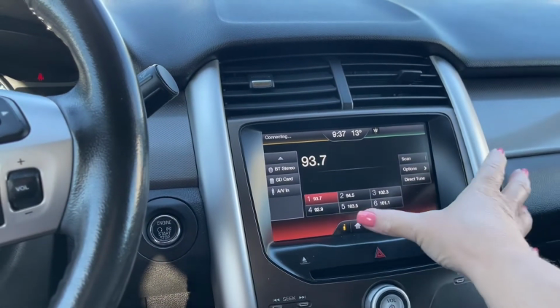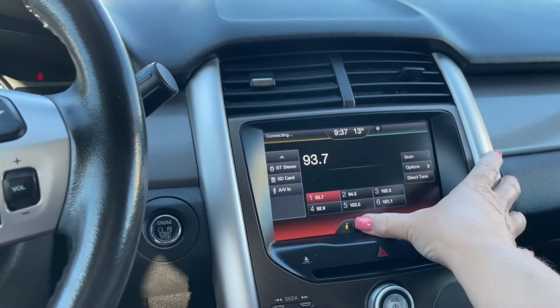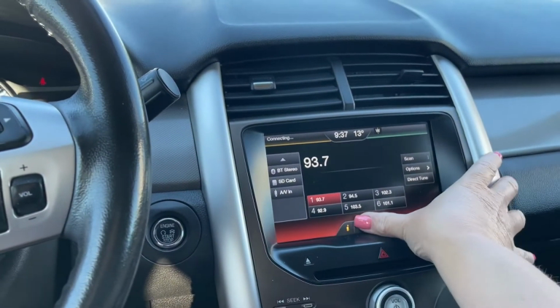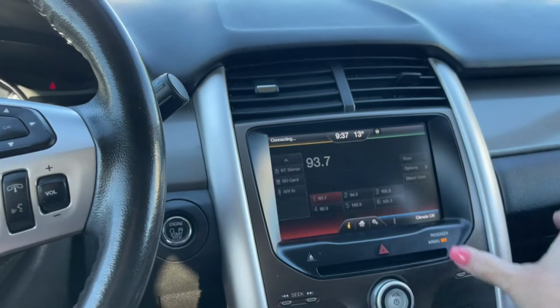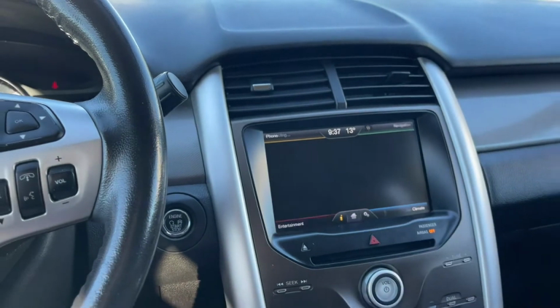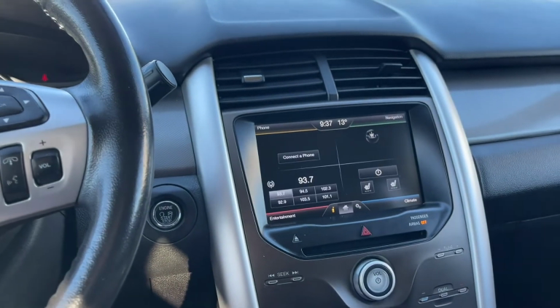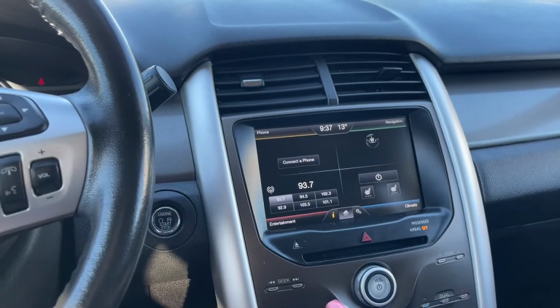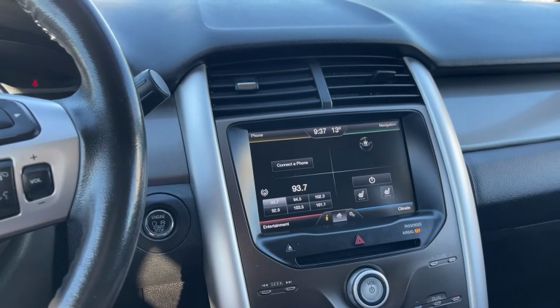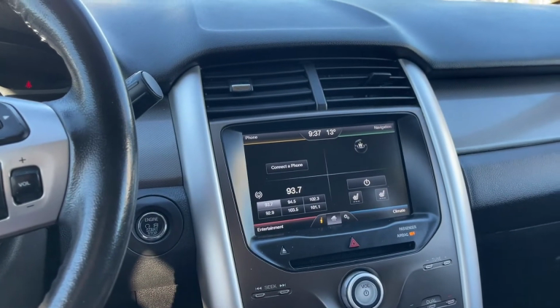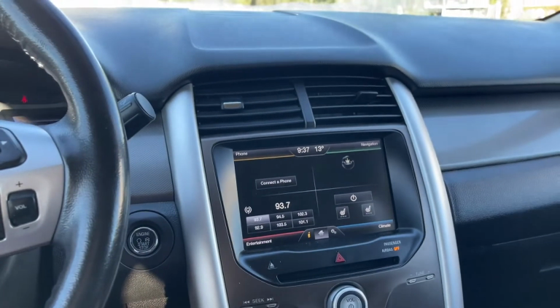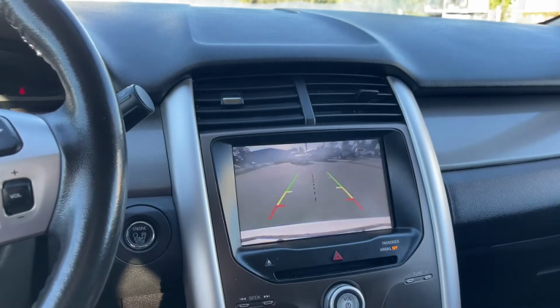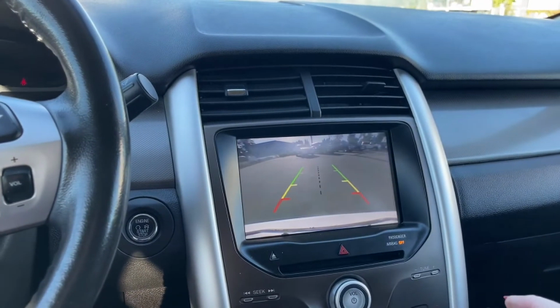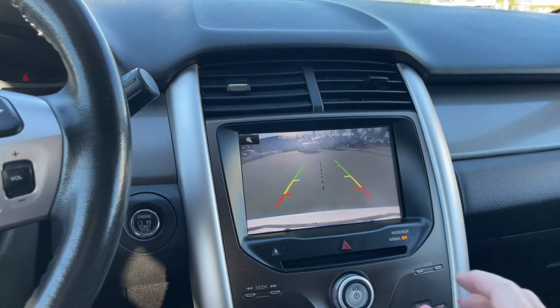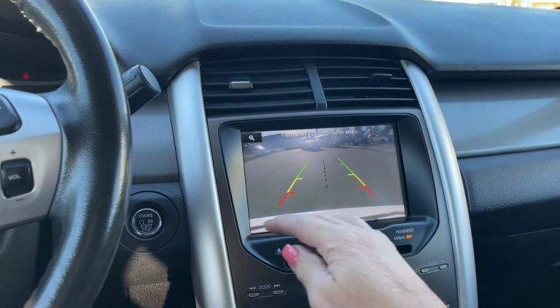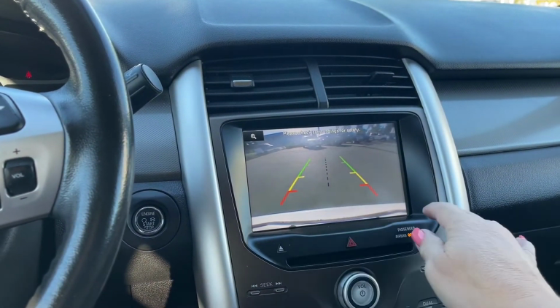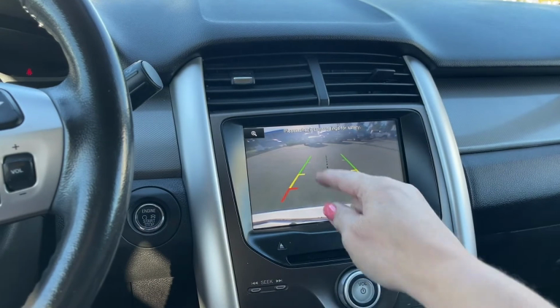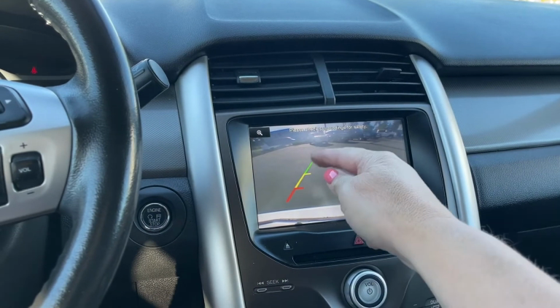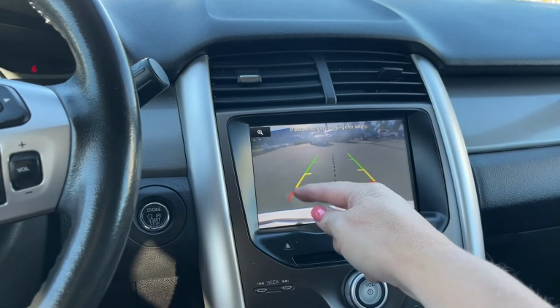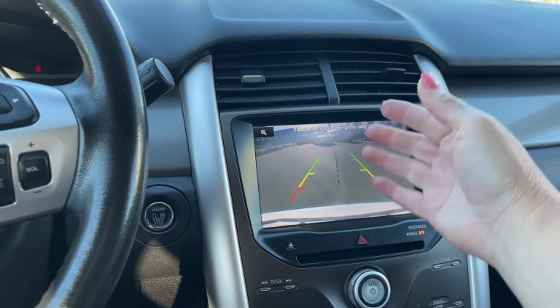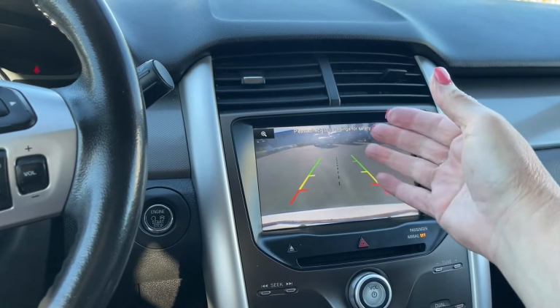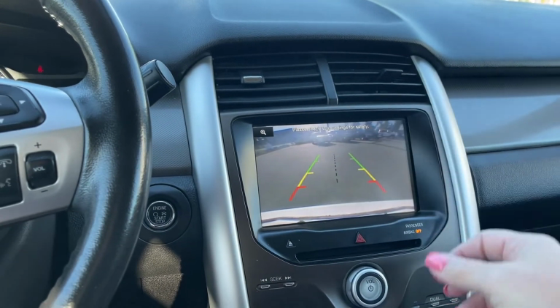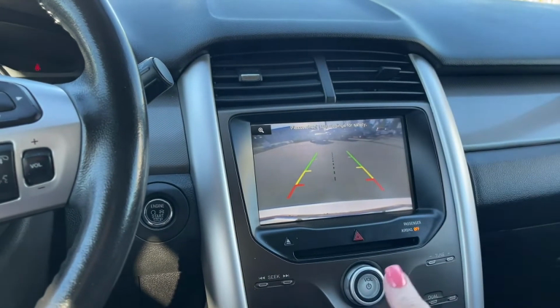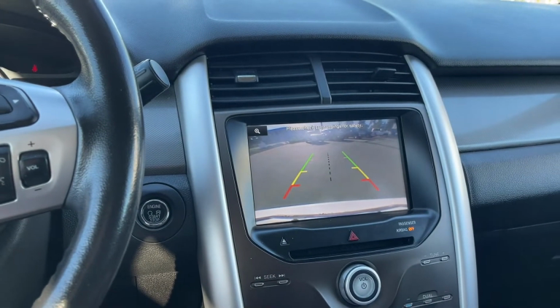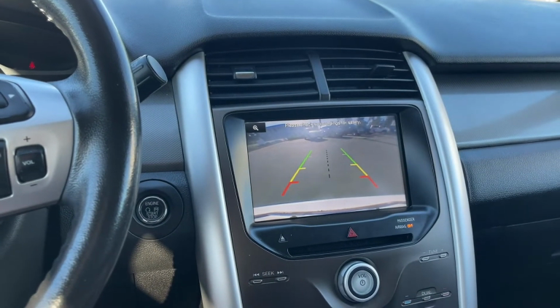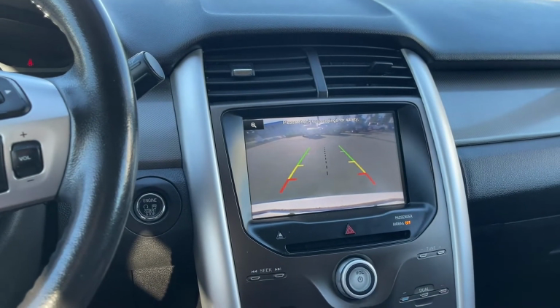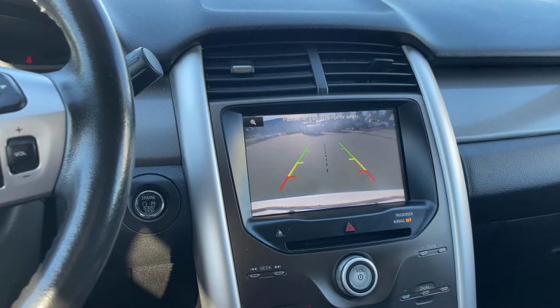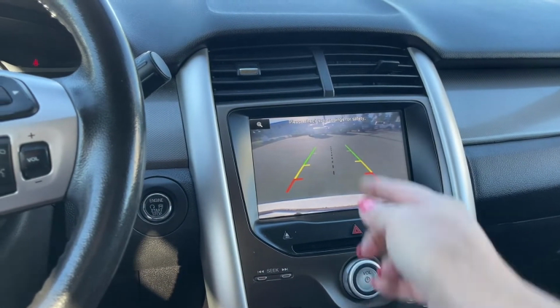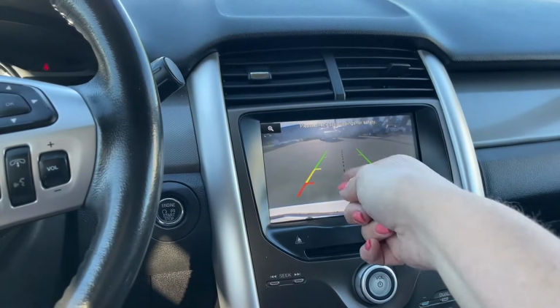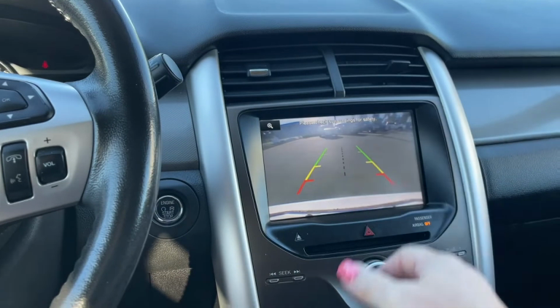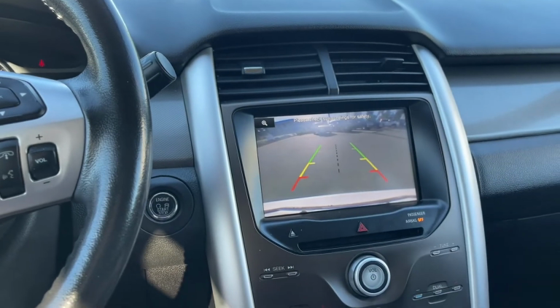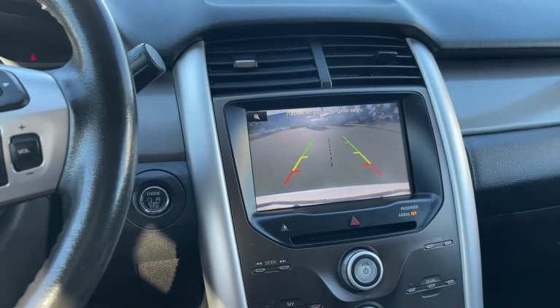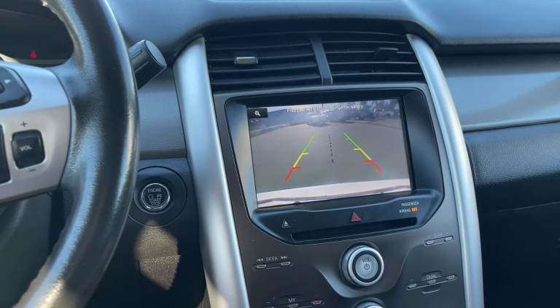When we put the vehicle in reverse we're going to see our backup camera view. This is off the bumper — green, yellow, red — showing how close you're approaching other vehicles or objects when going in reverse. That's your center line, that dotted line that you're seeing there.